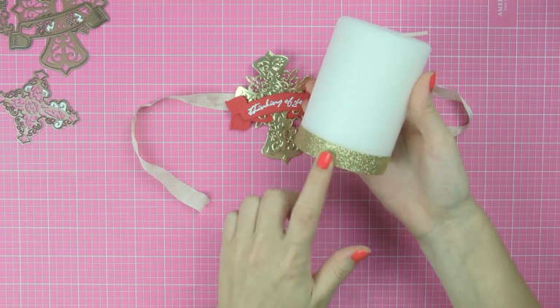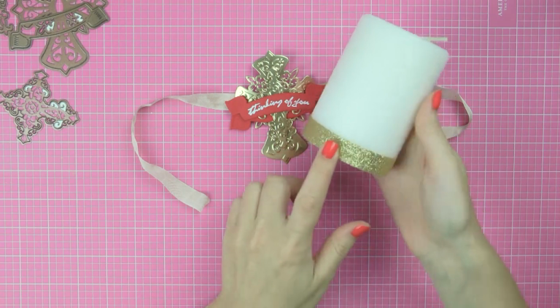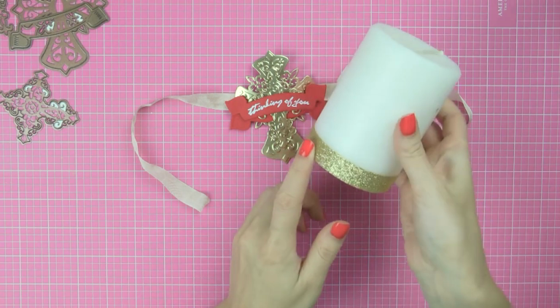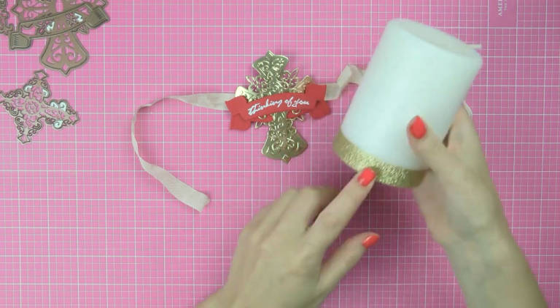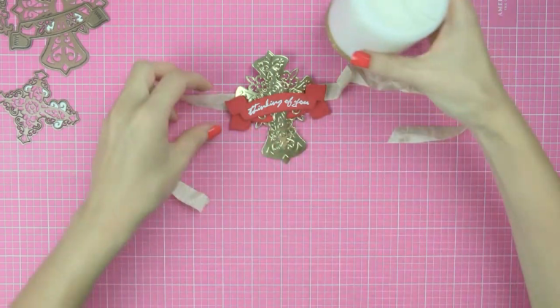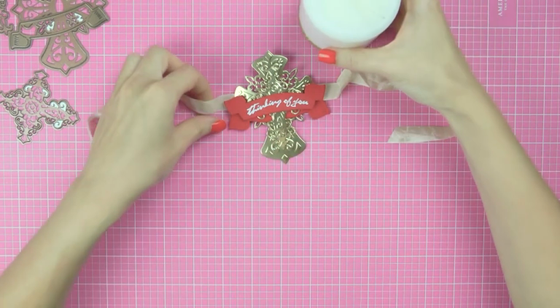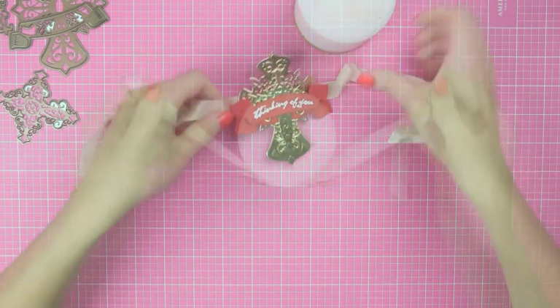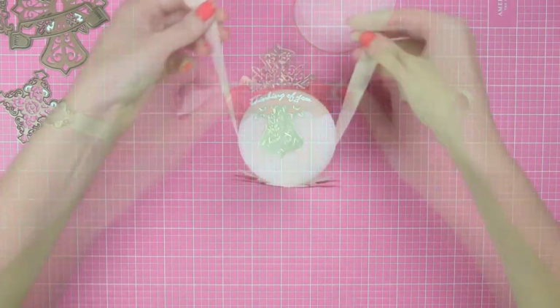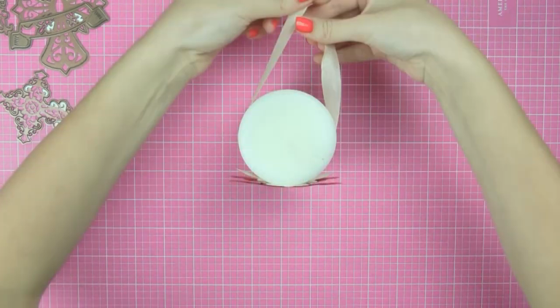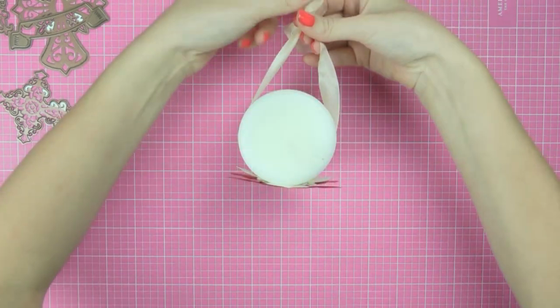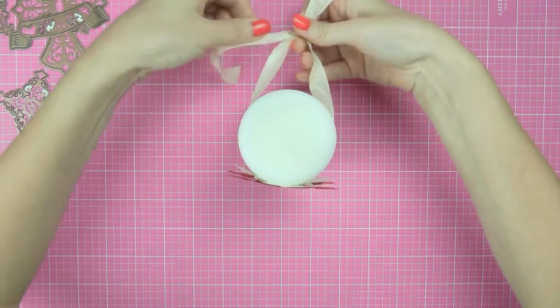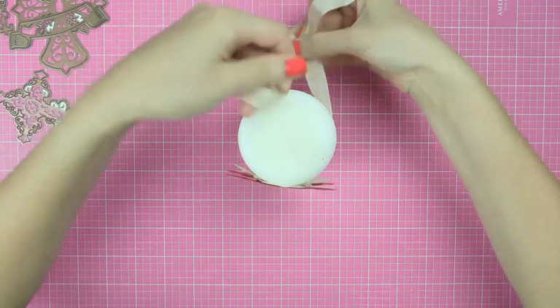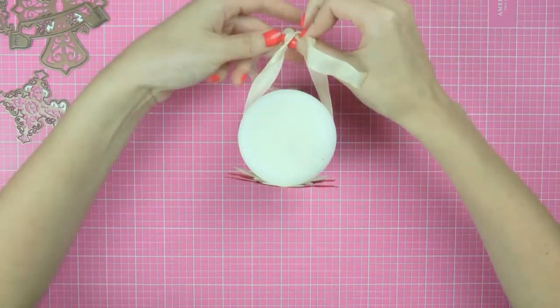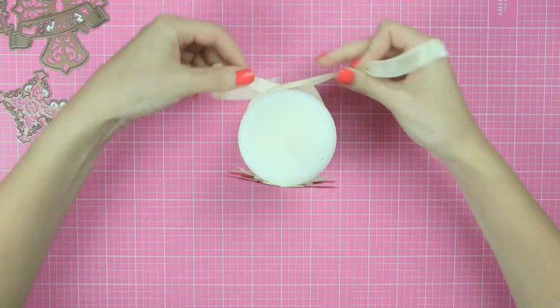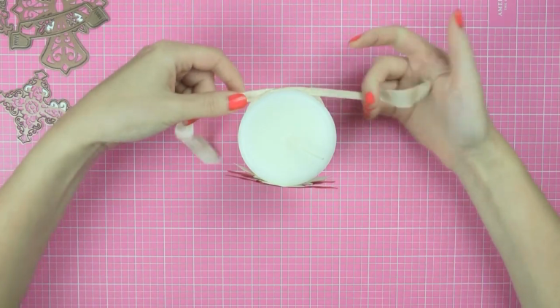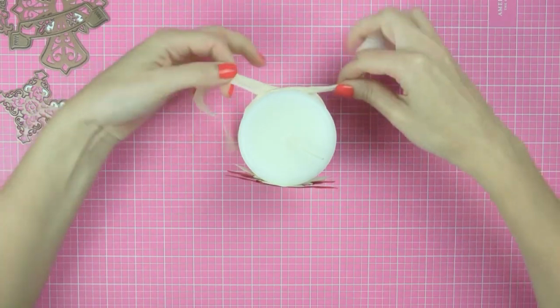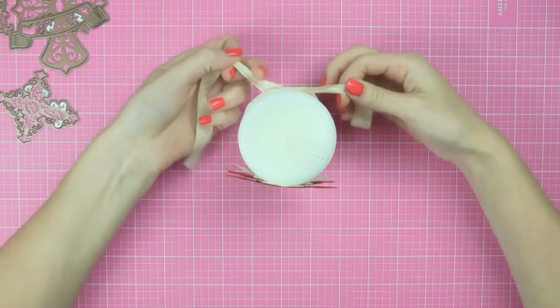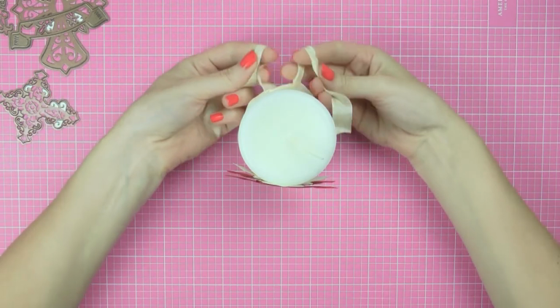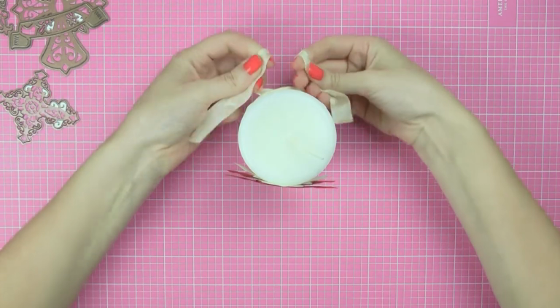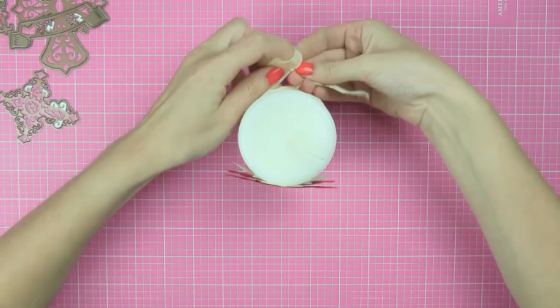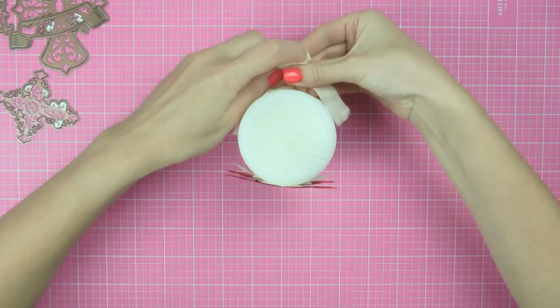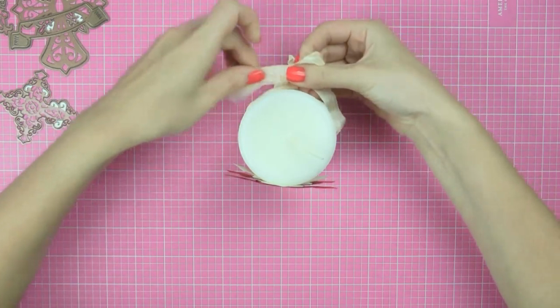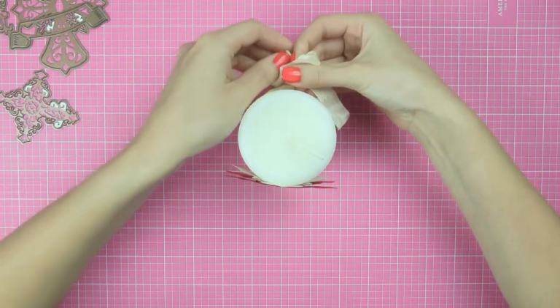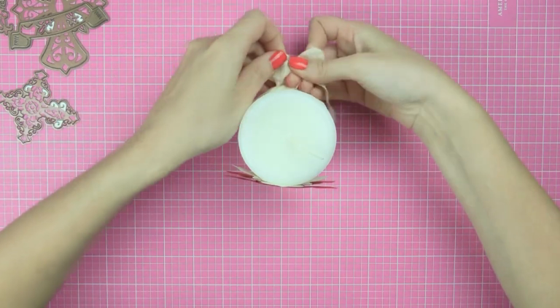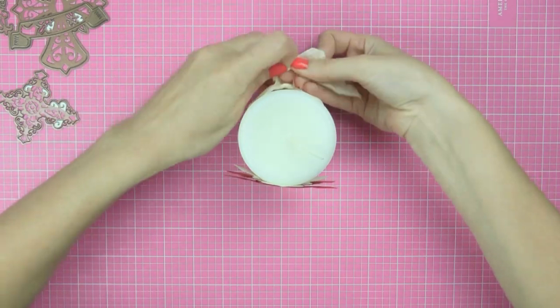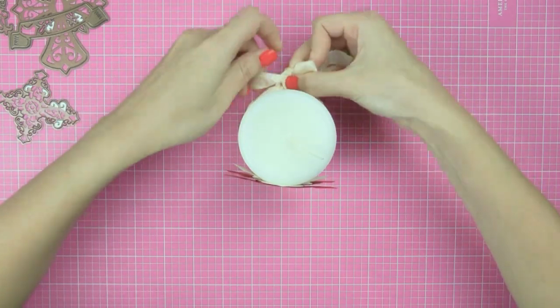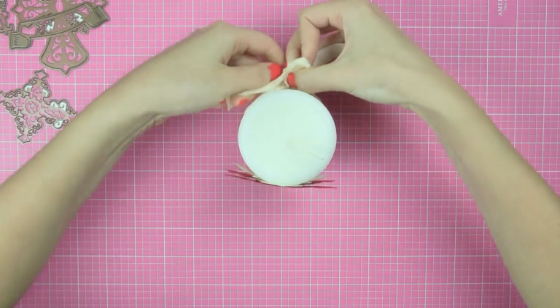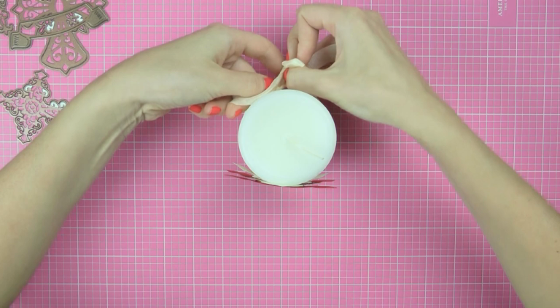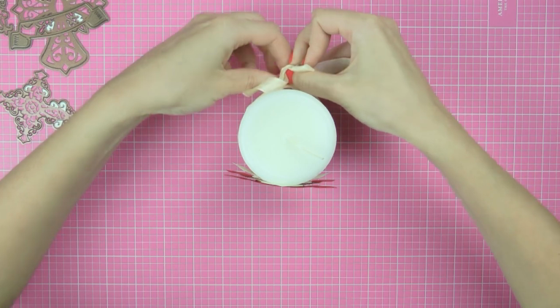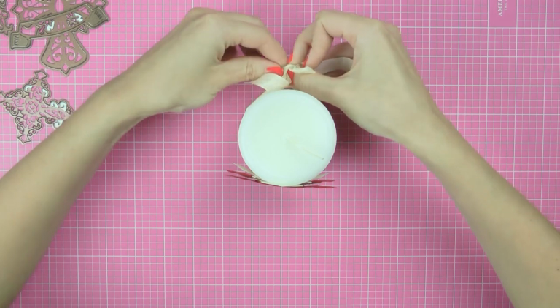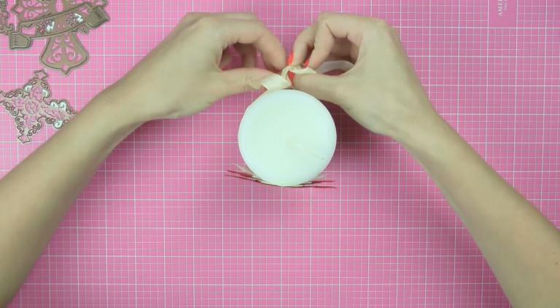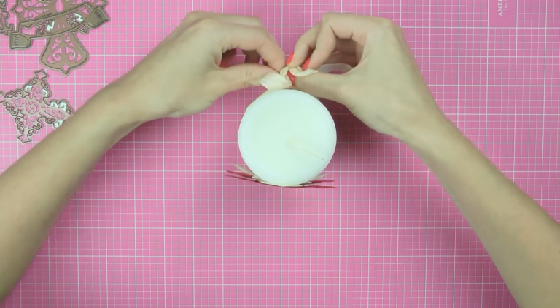I've already added a strip of gold glitter tape to the bottom of my candle, just something extra to make it pop, and now I'm going to tie my embellishment piece onto the candle and finish making my project.